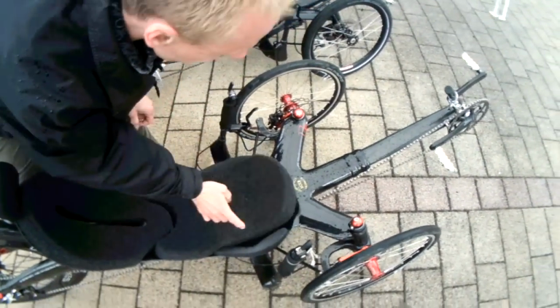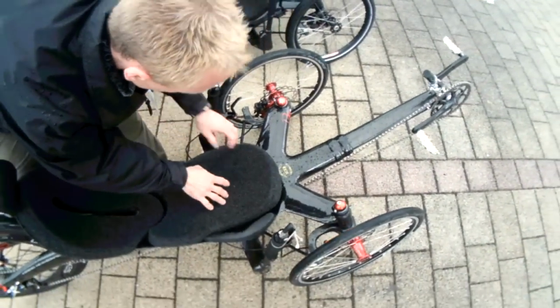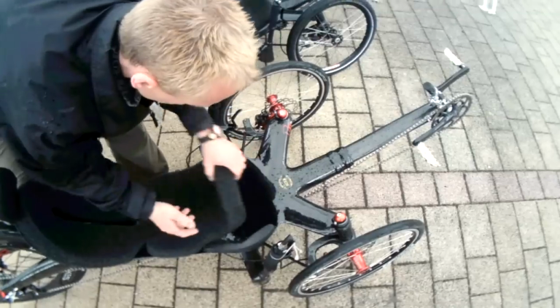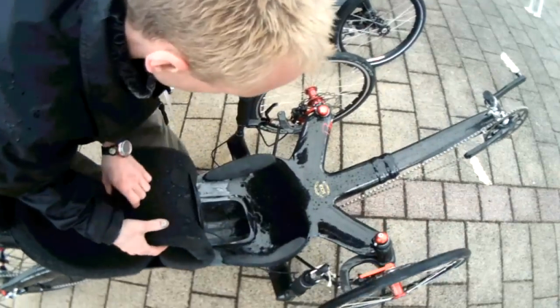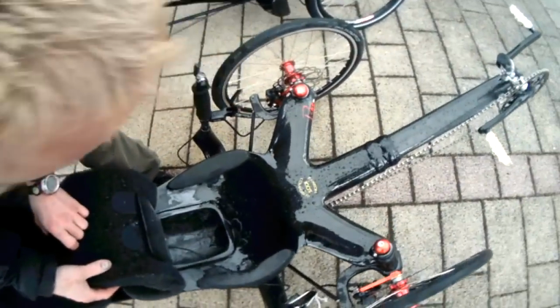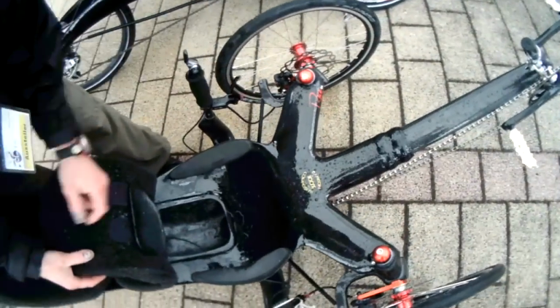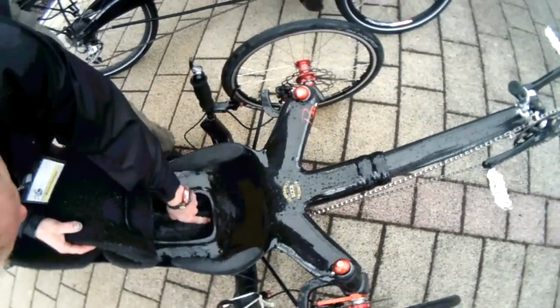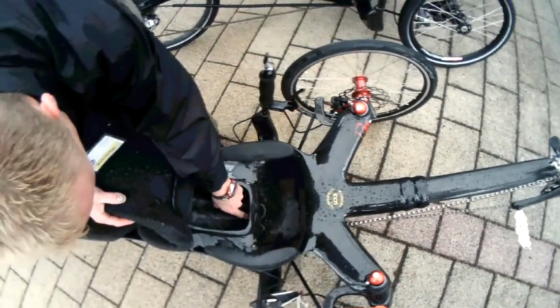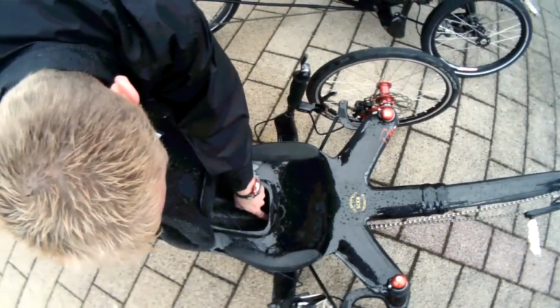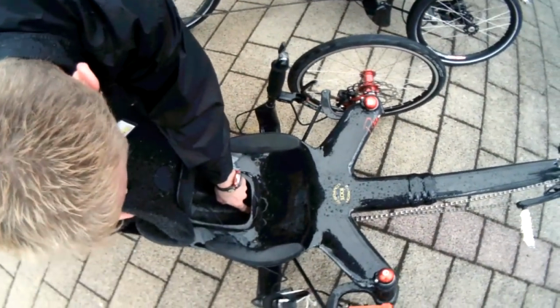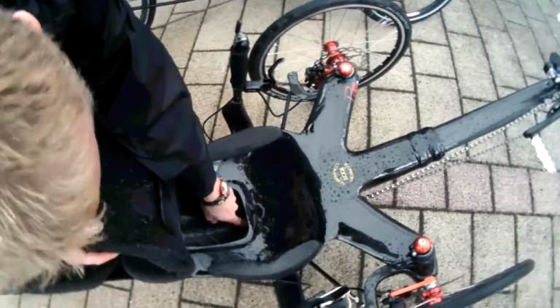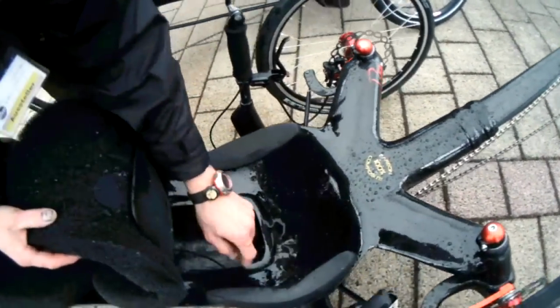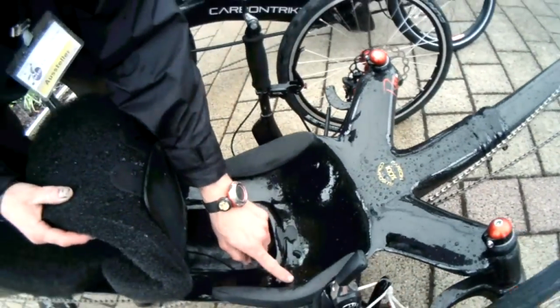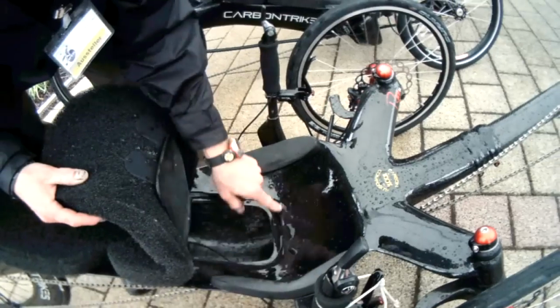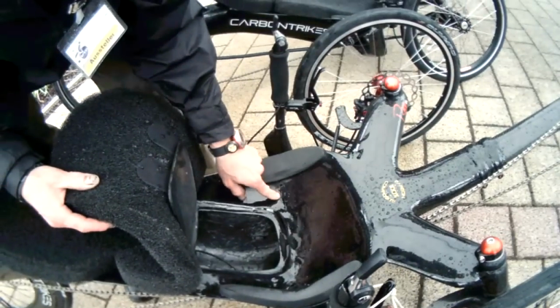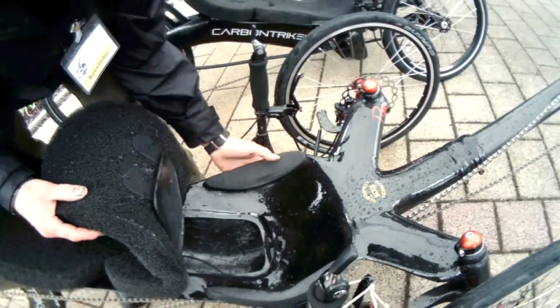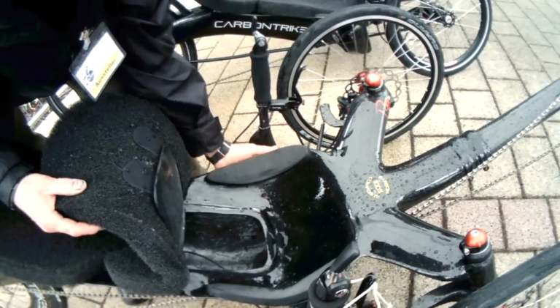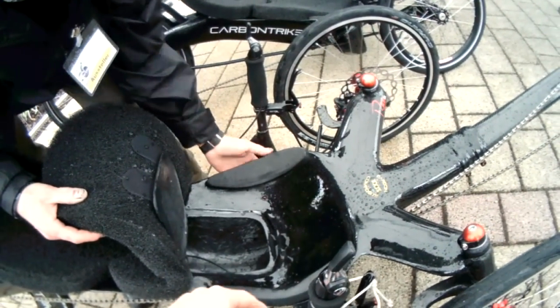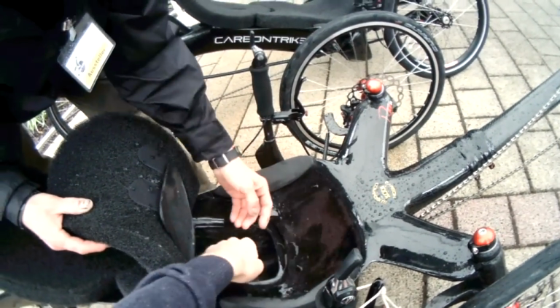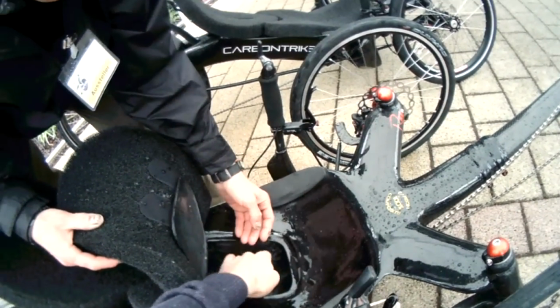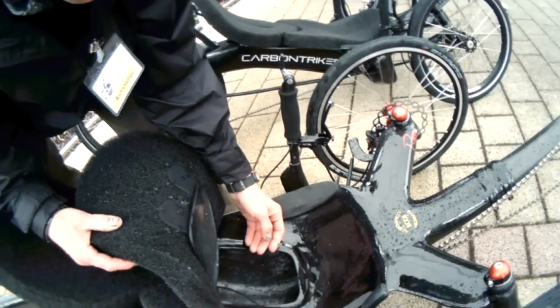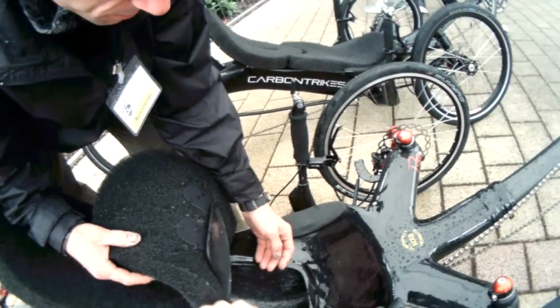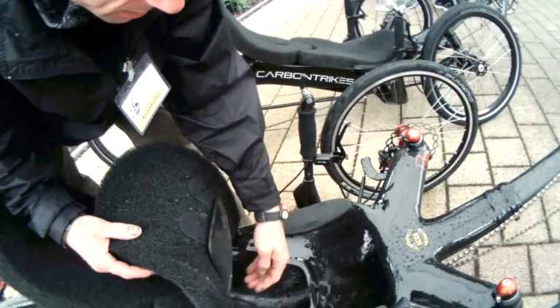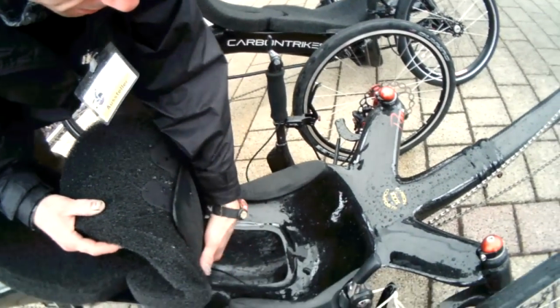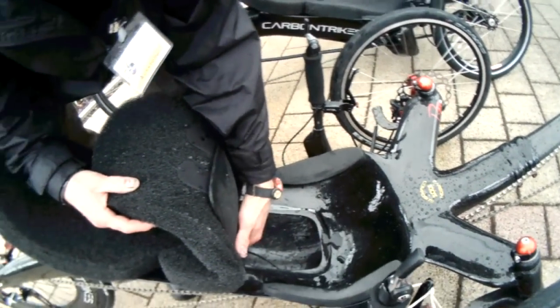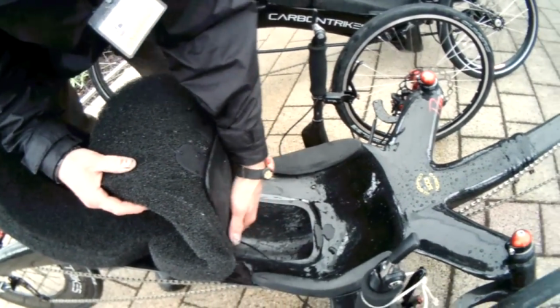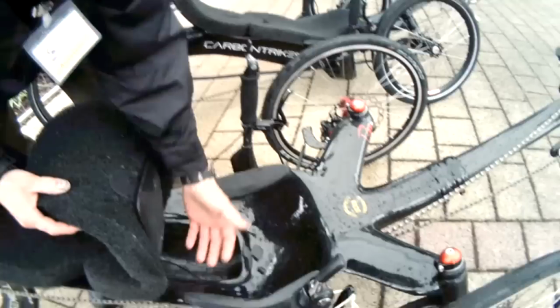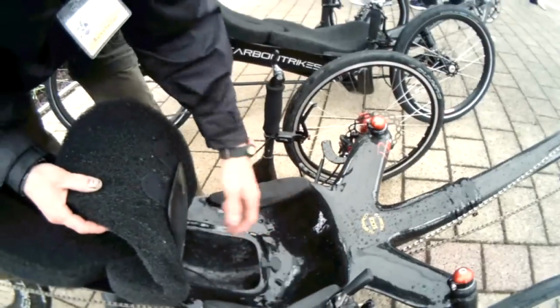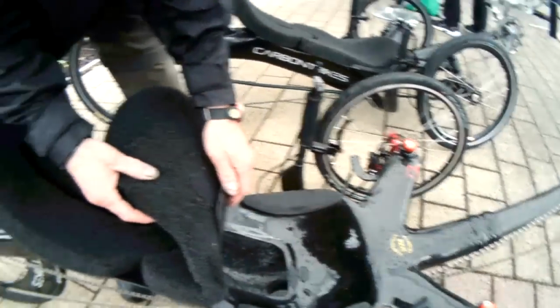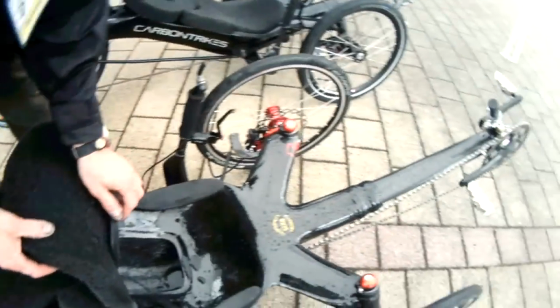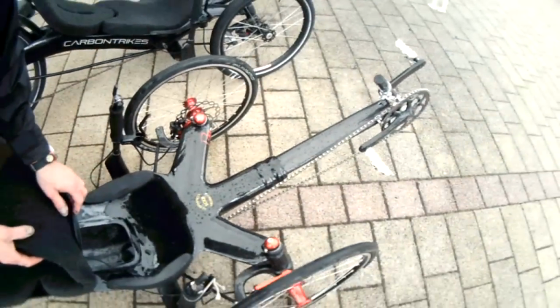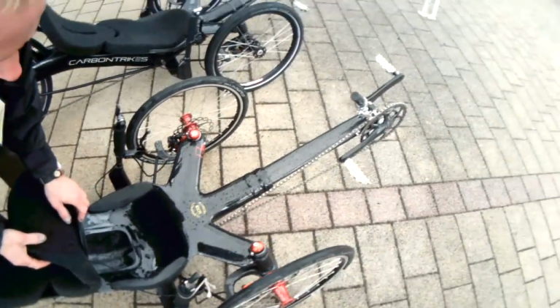There's water that gets inside — we need to put a hole inside here. We have the holes over here so it can get off. Is that a little place to store things inside? Yeah, oh cool. It's a lot more water, actually.